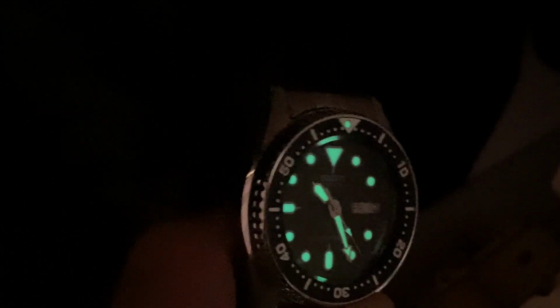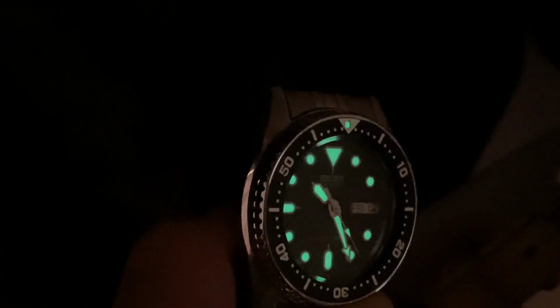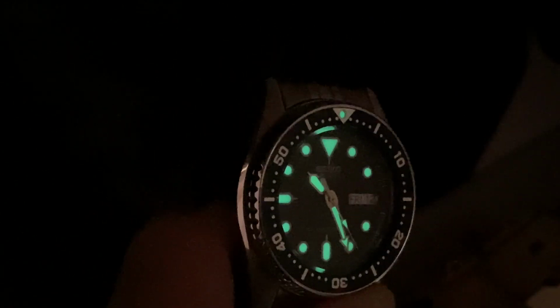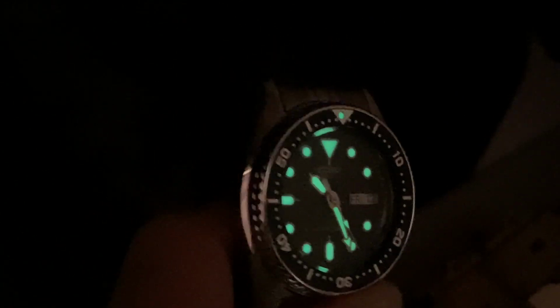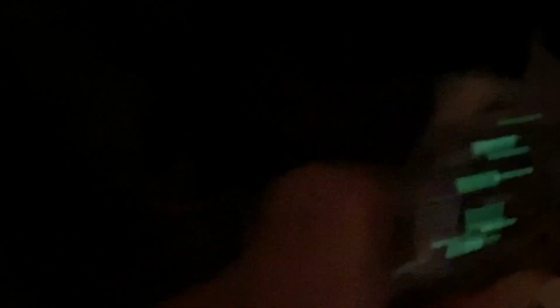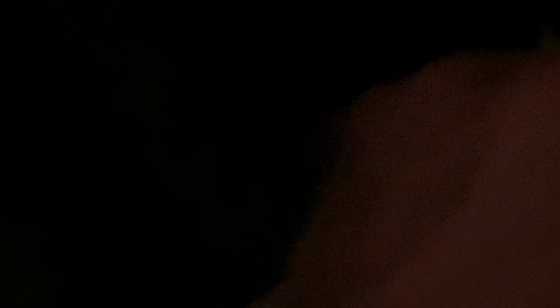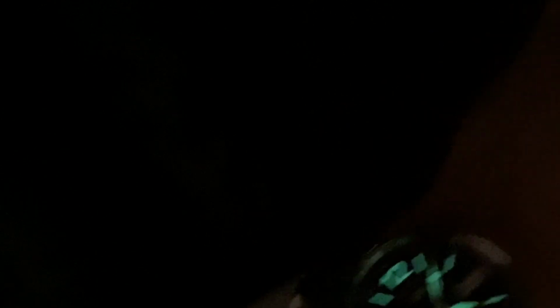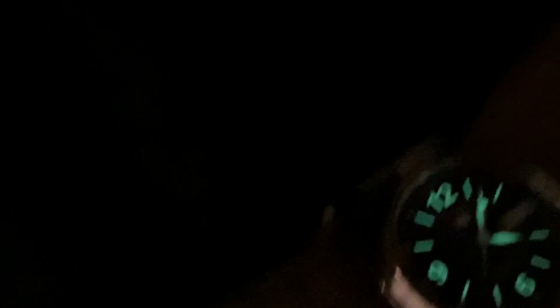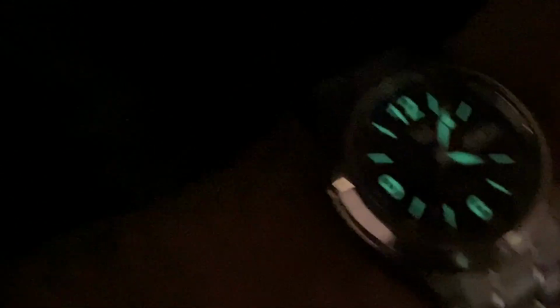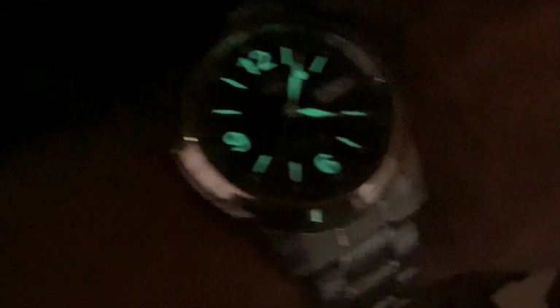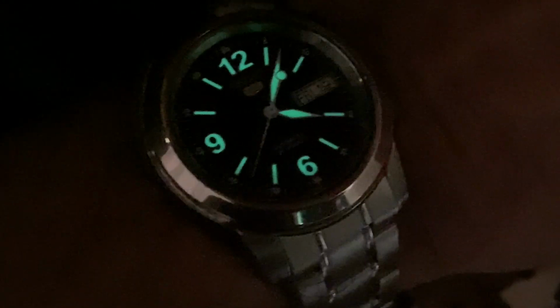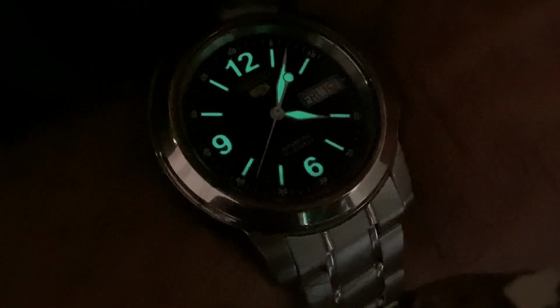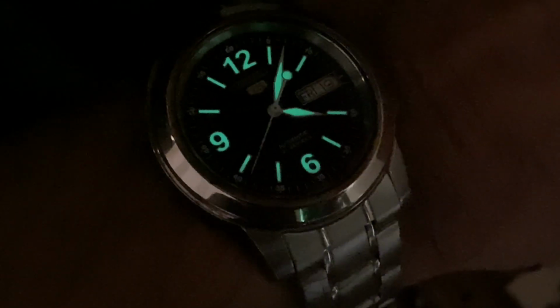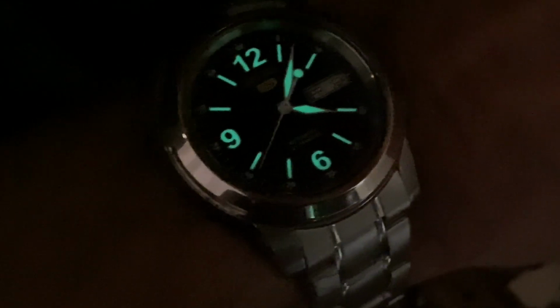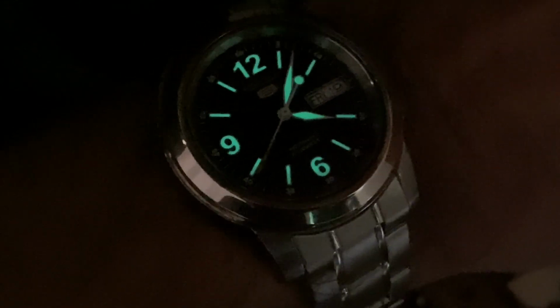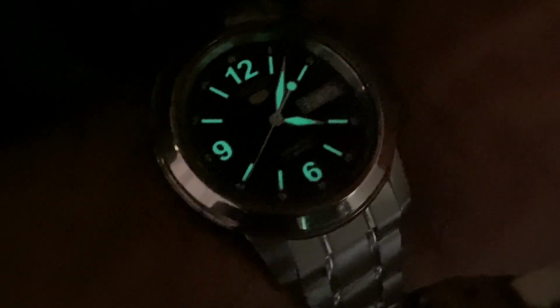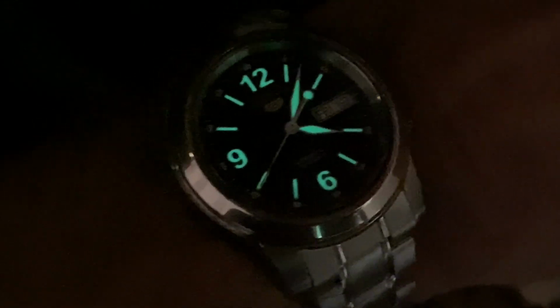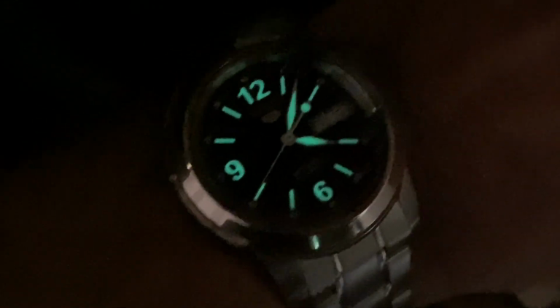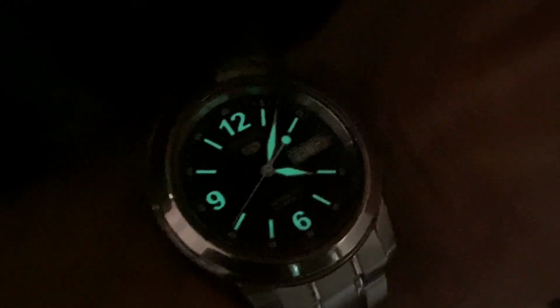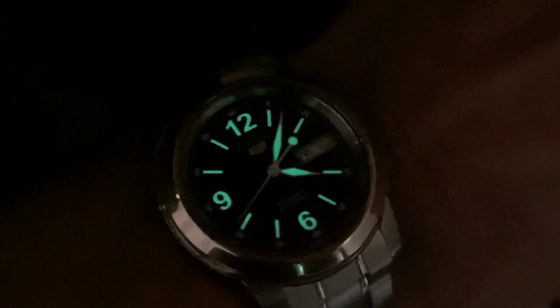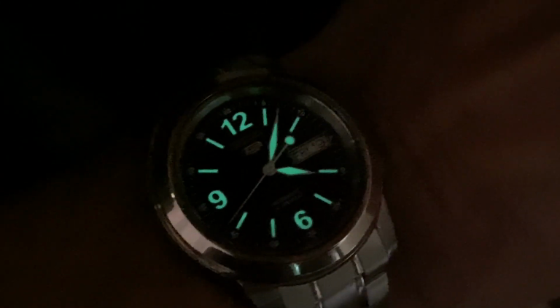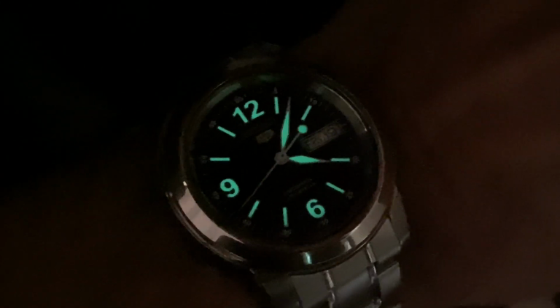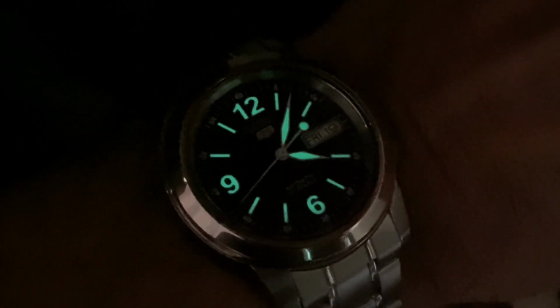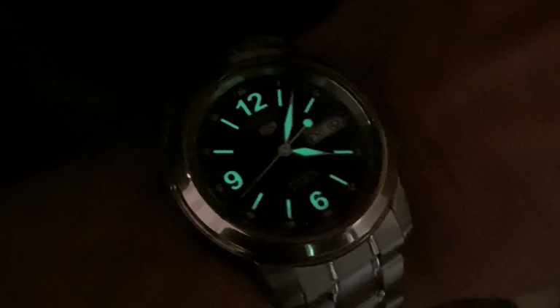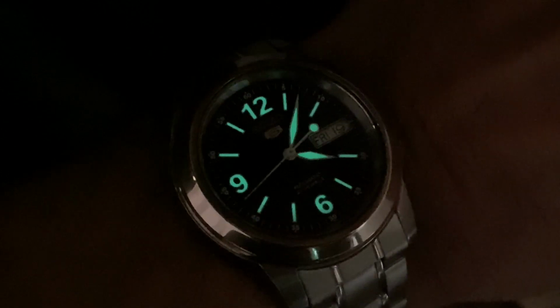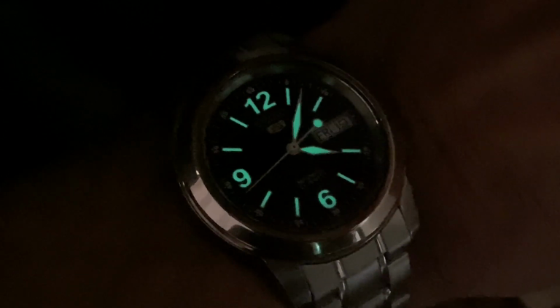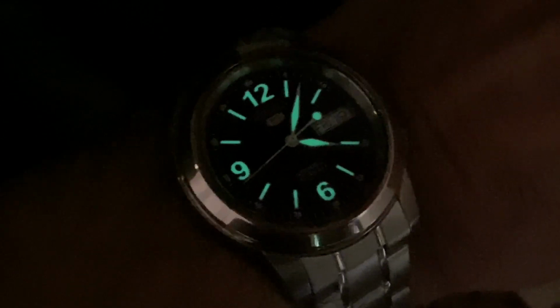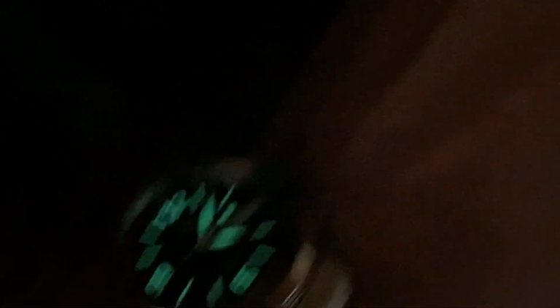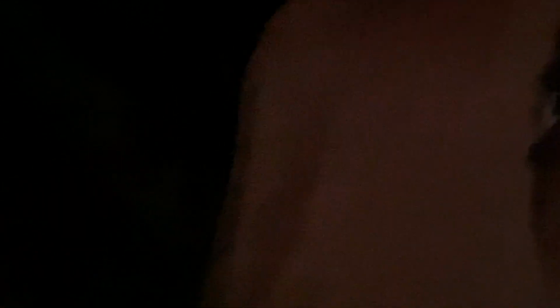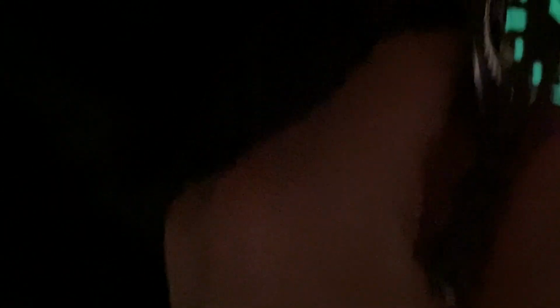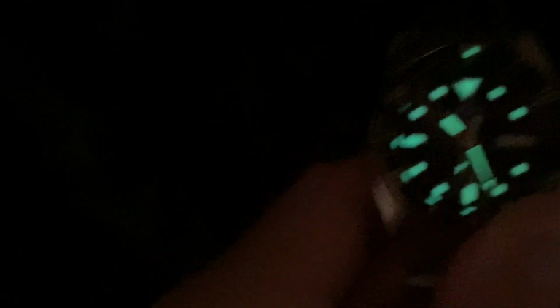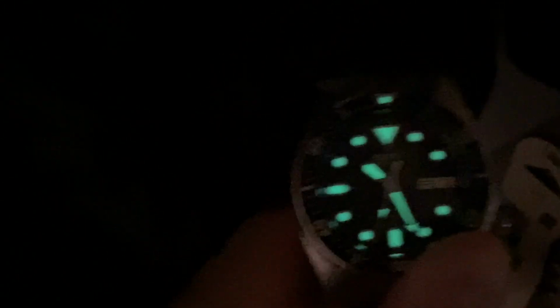That lume is crazy bright - way brighter than my Seiko 5, that's for sure. And there it is, your Seiko 5. It's pretty bright, but it really does not compare to that.